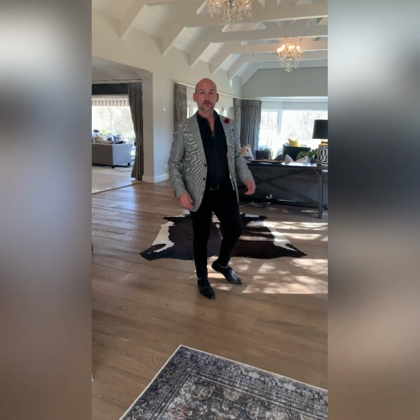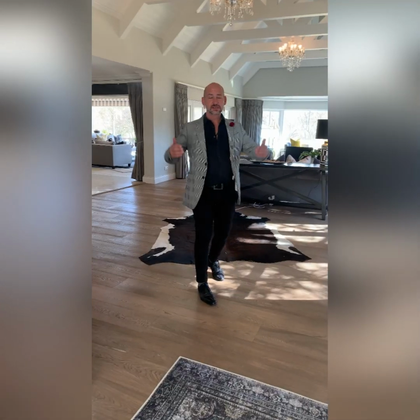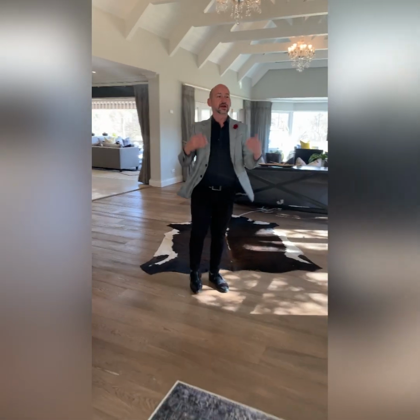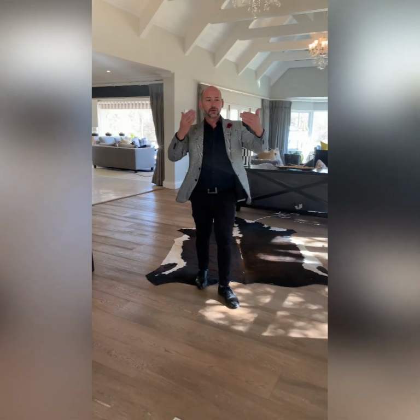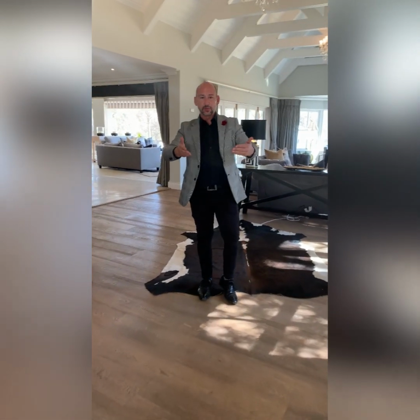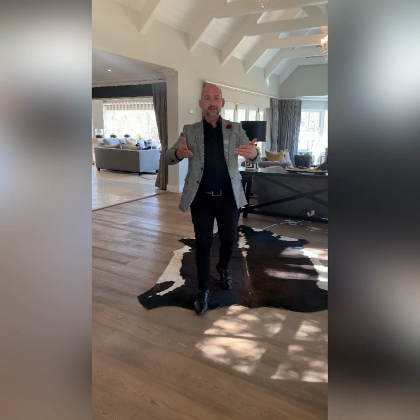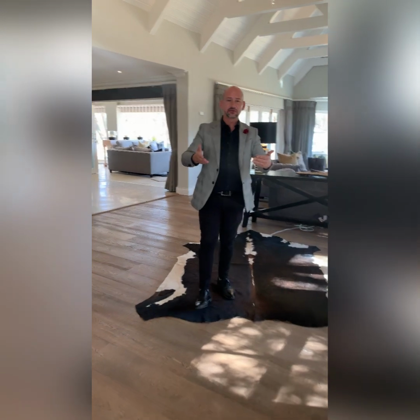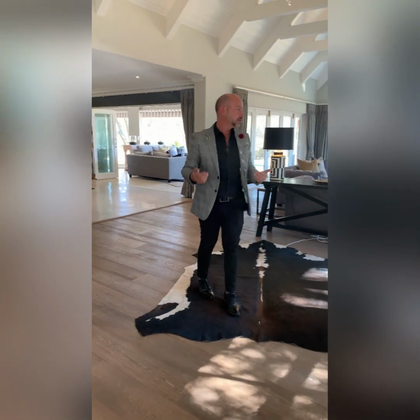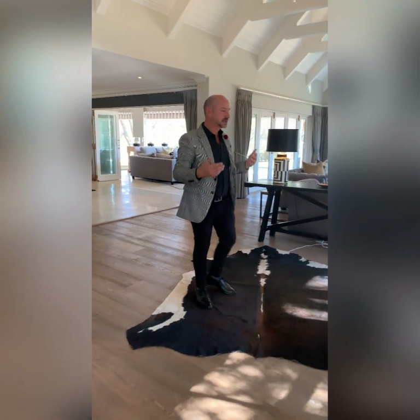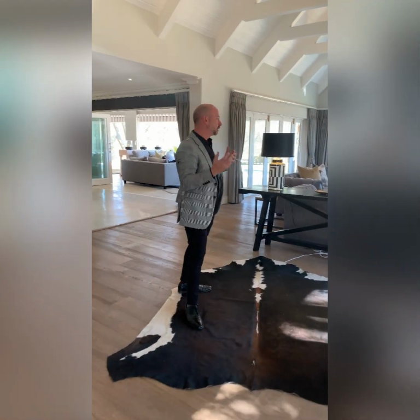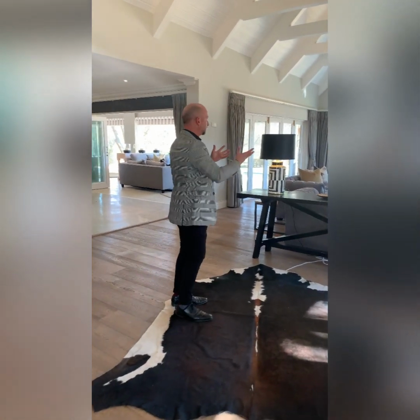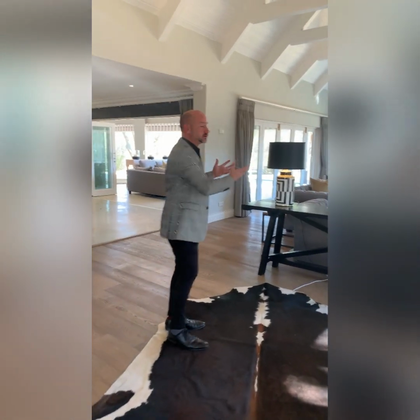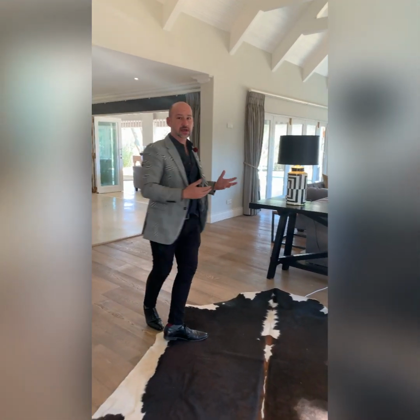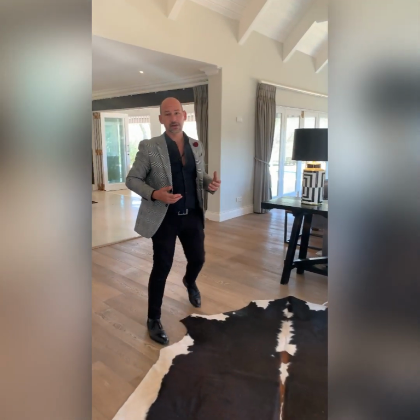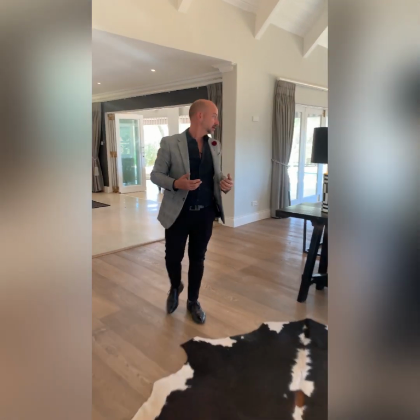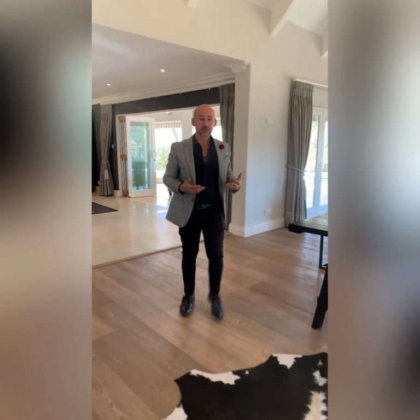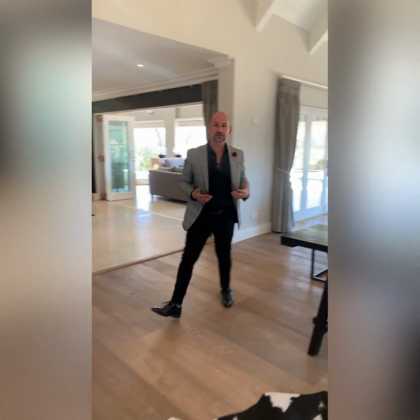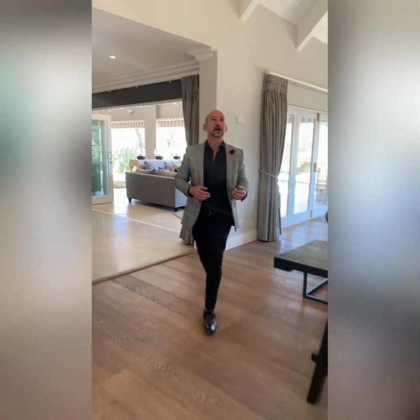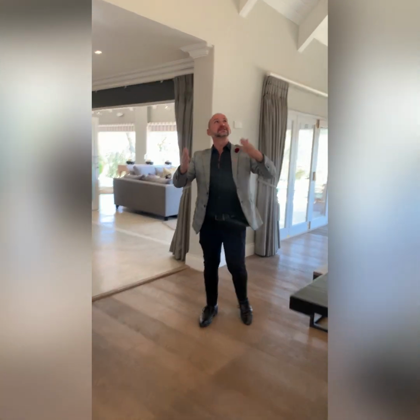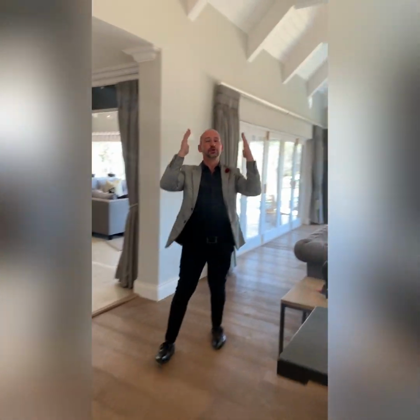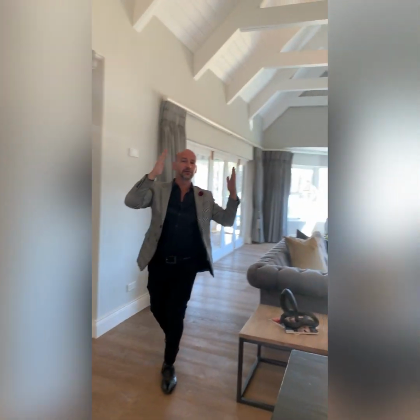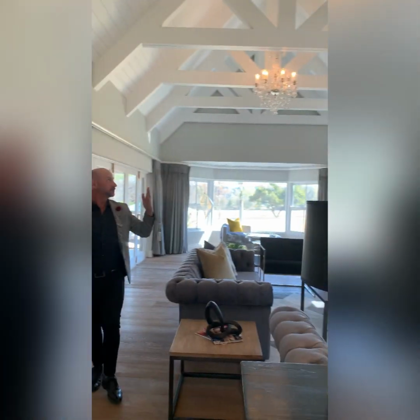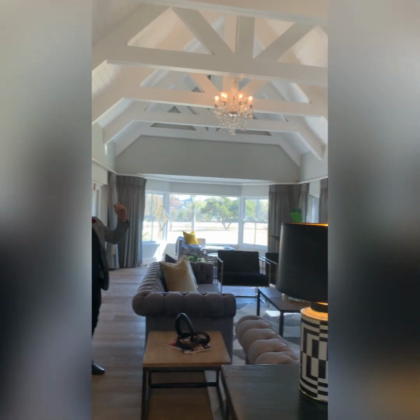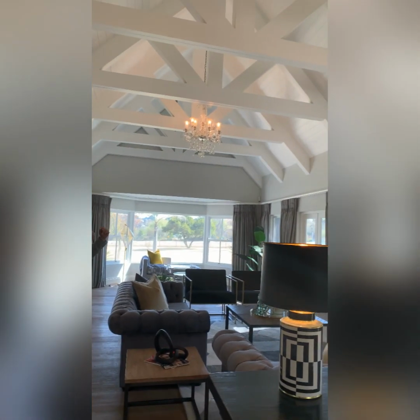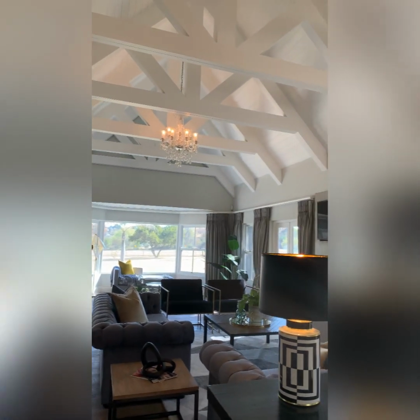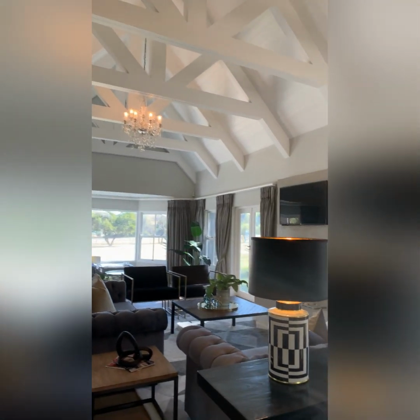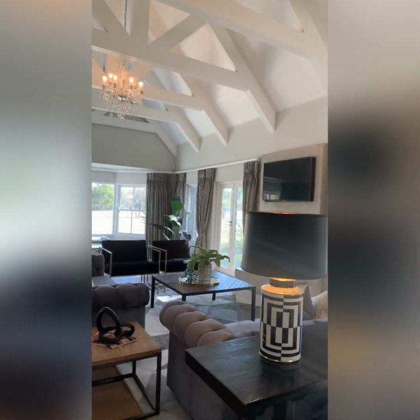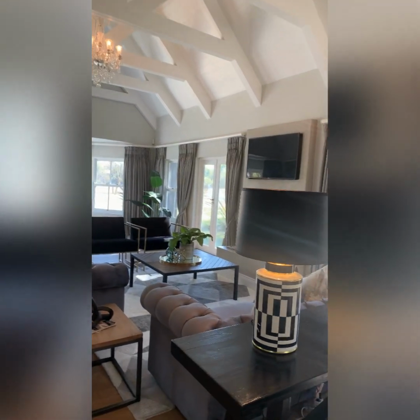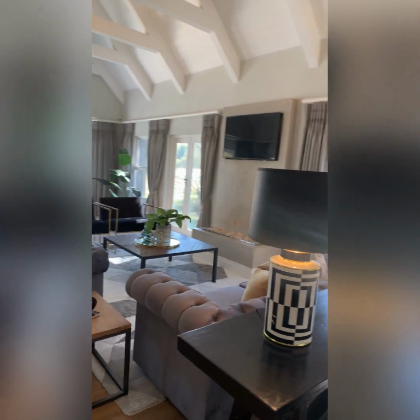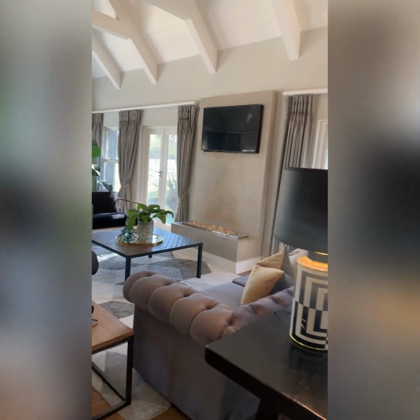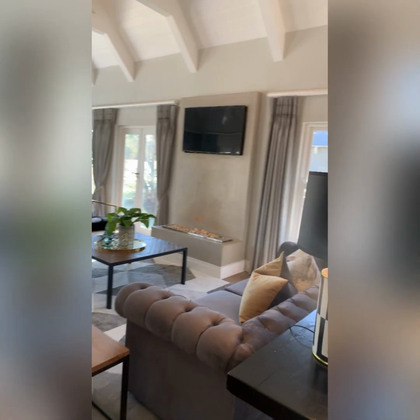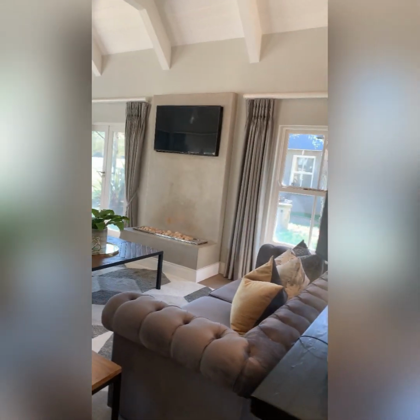All right, so we just entered the entrance hall. Over here we move into the formal lounge. As you can see, beautiful high exposed rafters and crystal chandeliers.